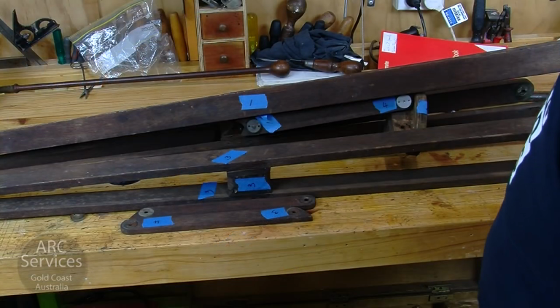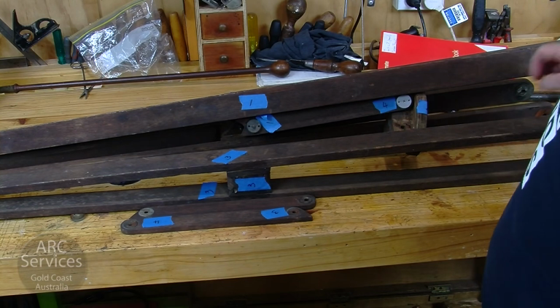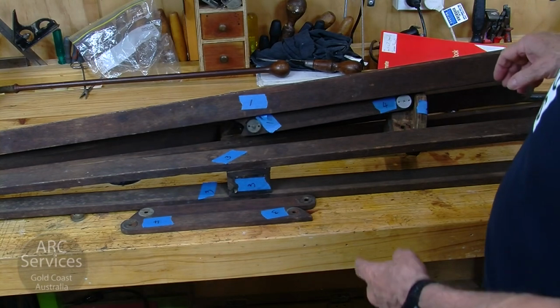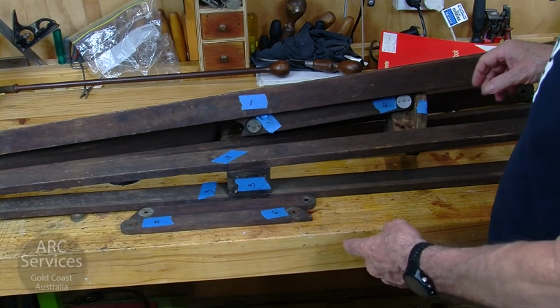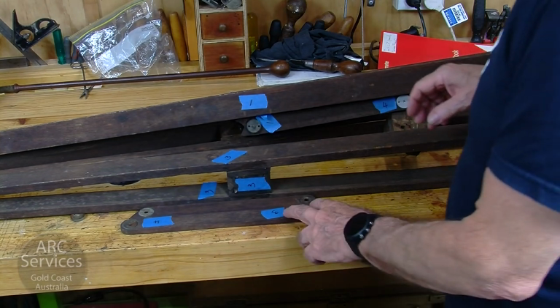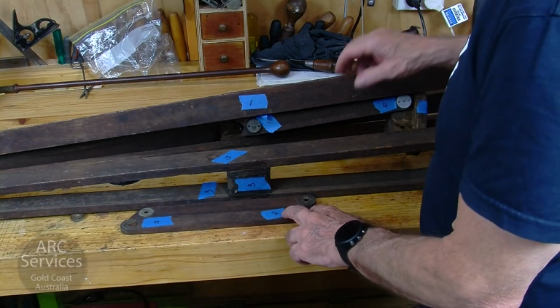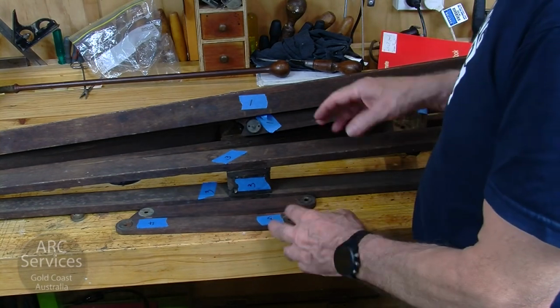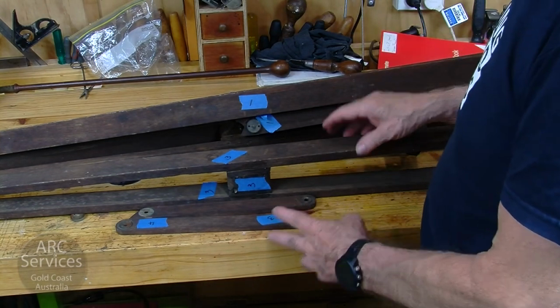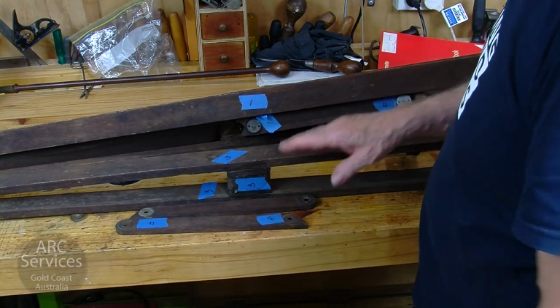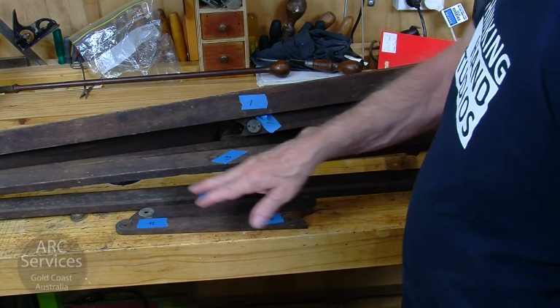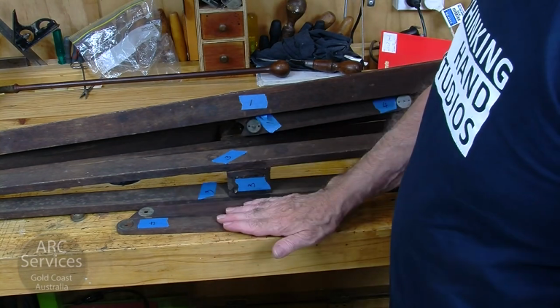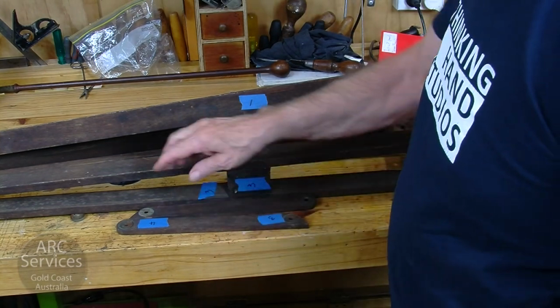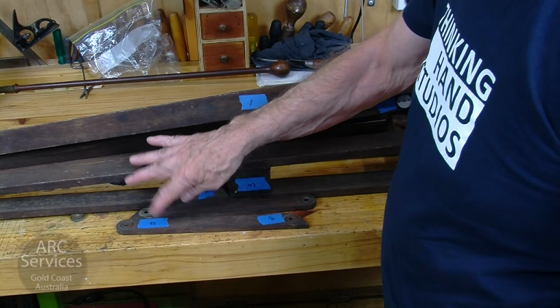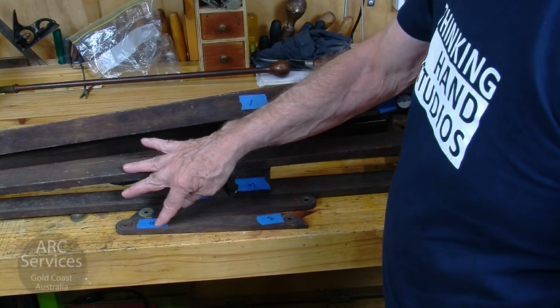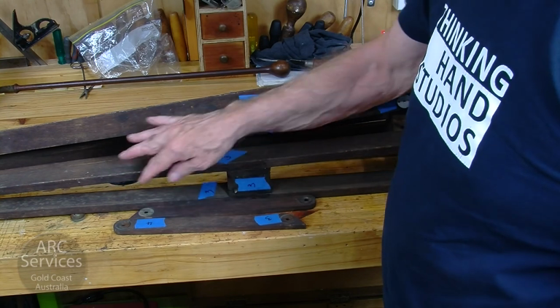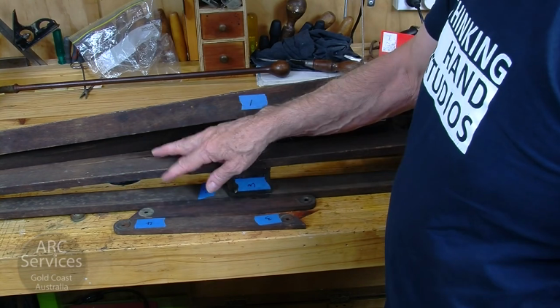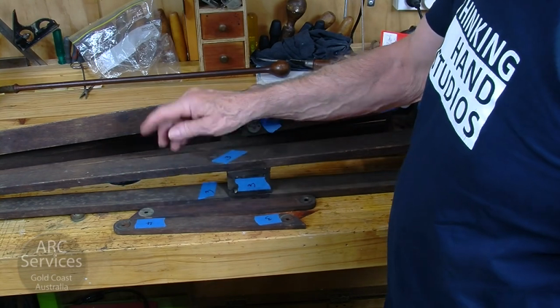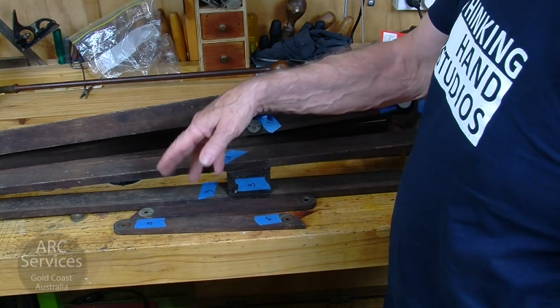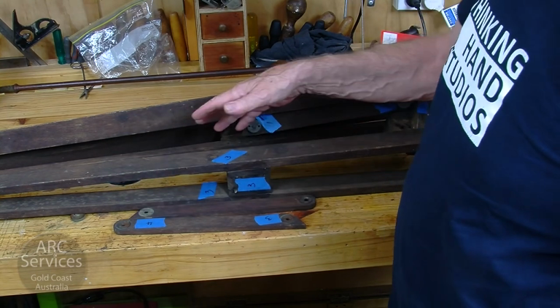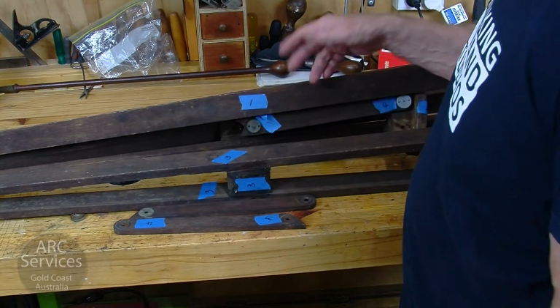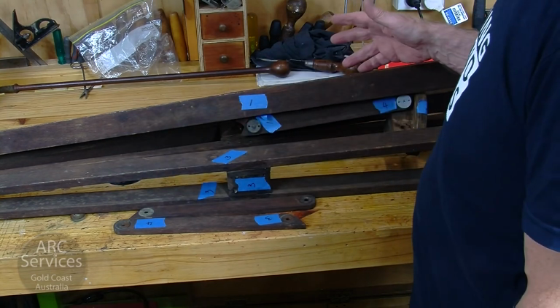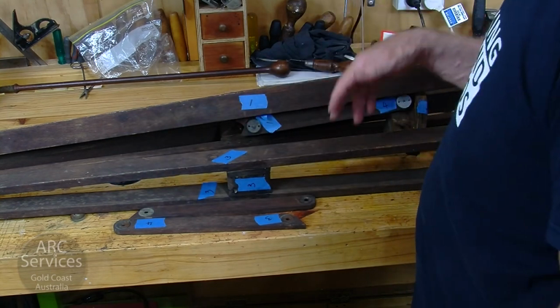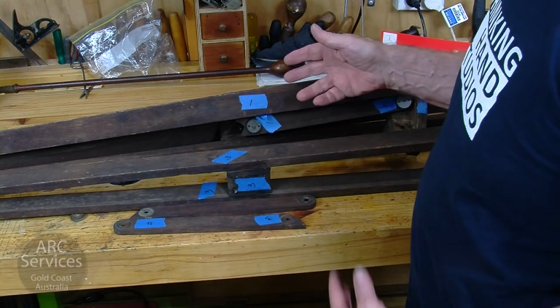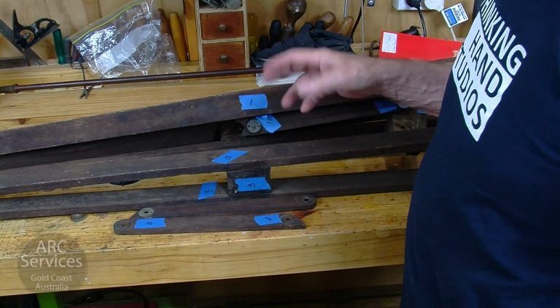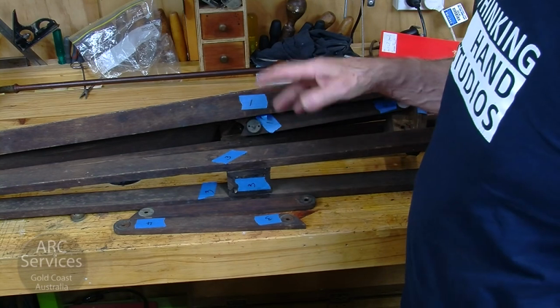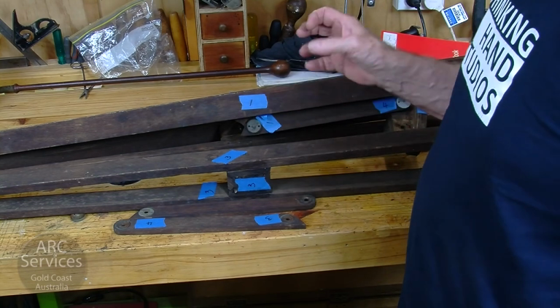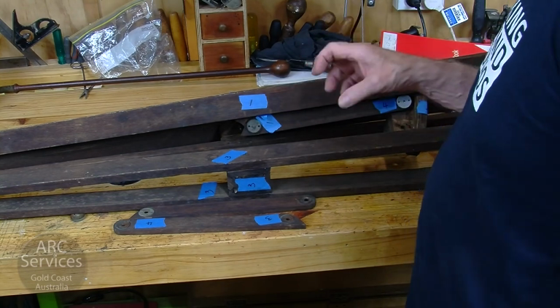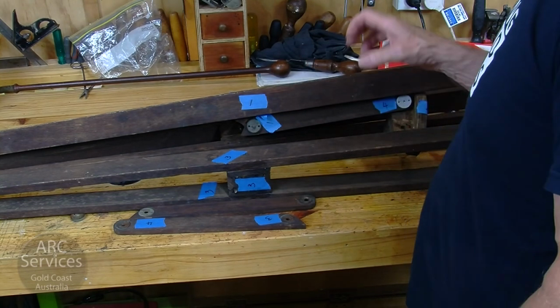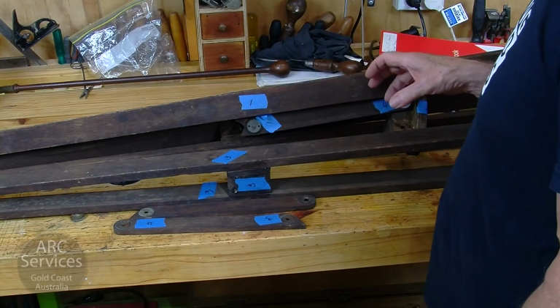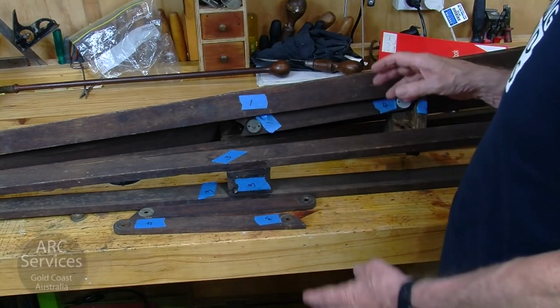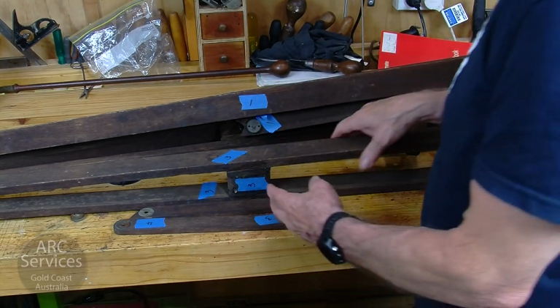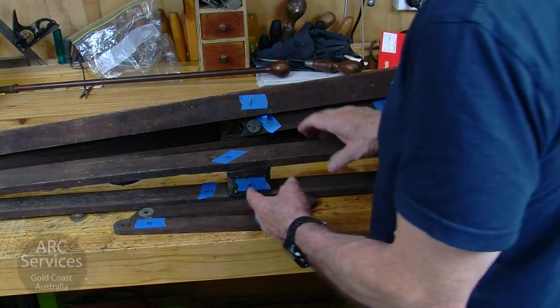This is the wooden tripod and, as you can see, there are lots of bits. When you do the restoration, it's important that you number which bit goes where. Otherwise, when you come to assemble it, you may find that some parts don't actually fit as they ought.